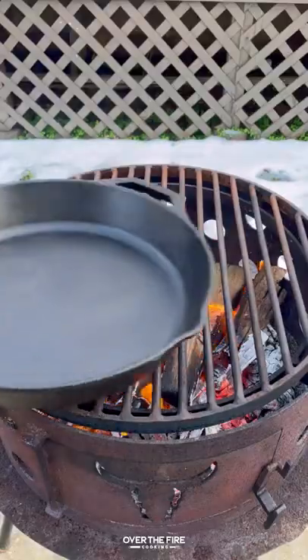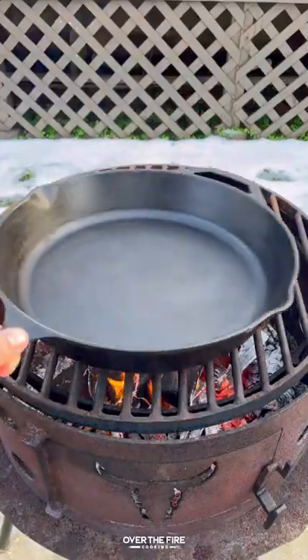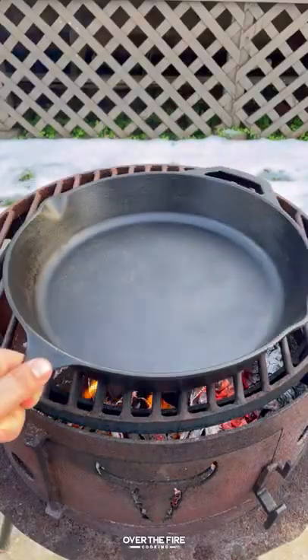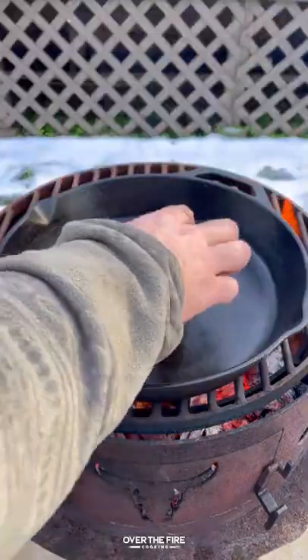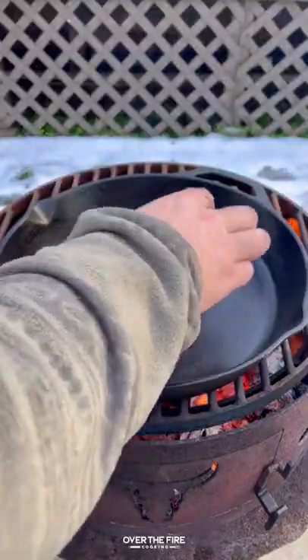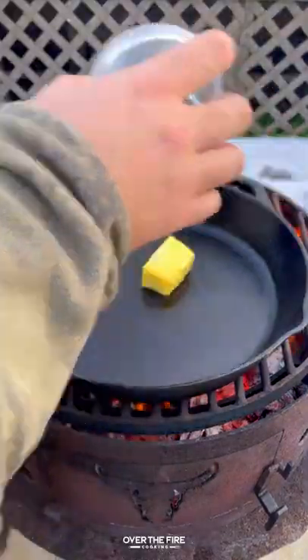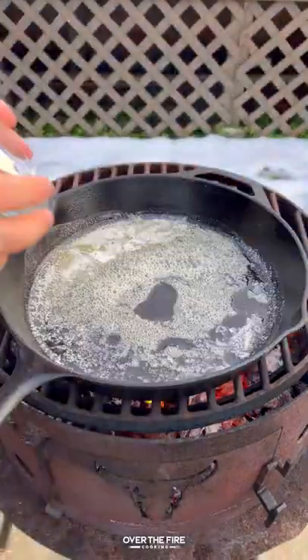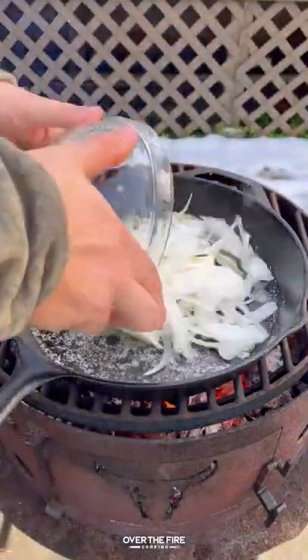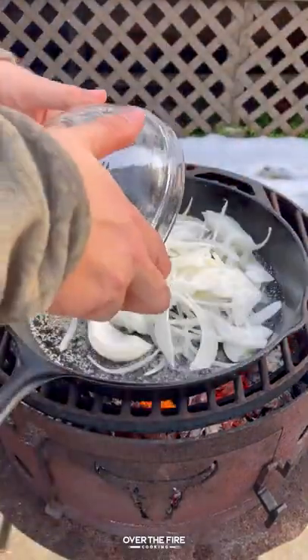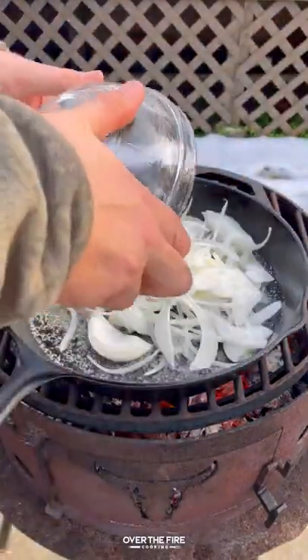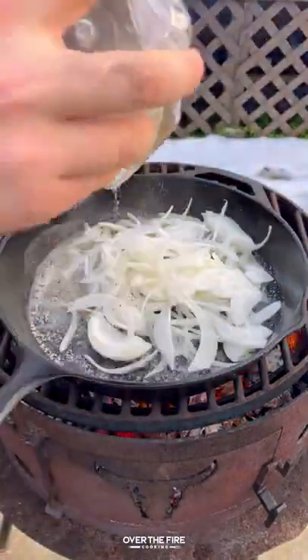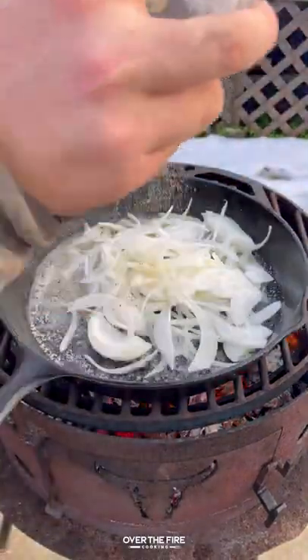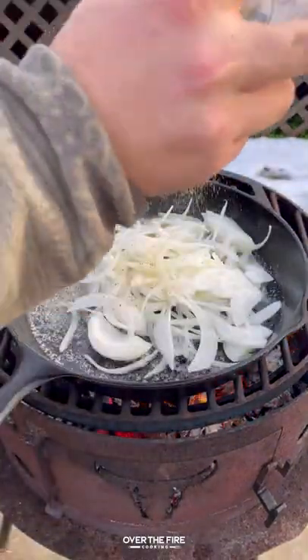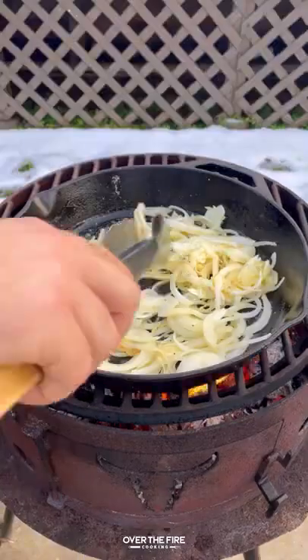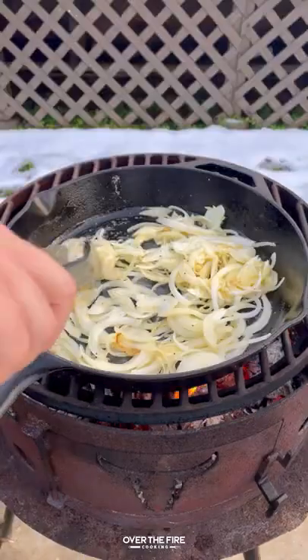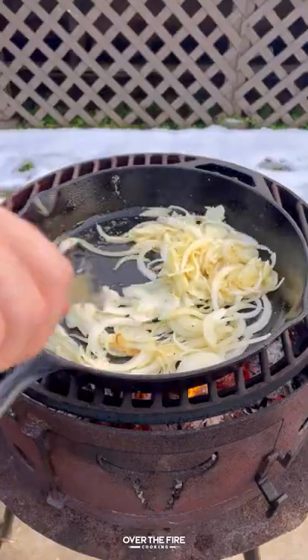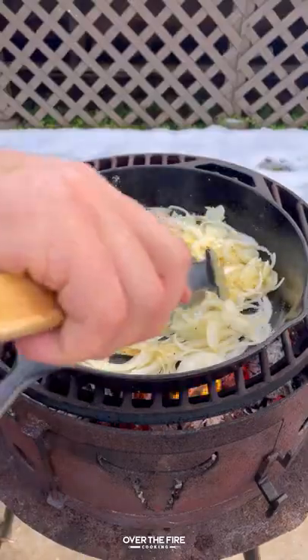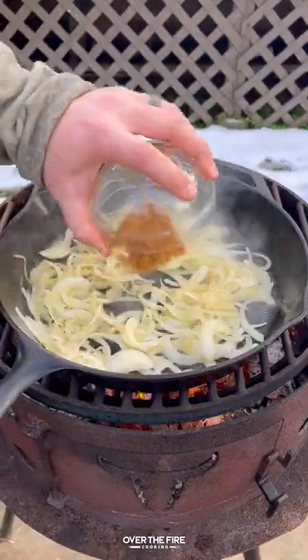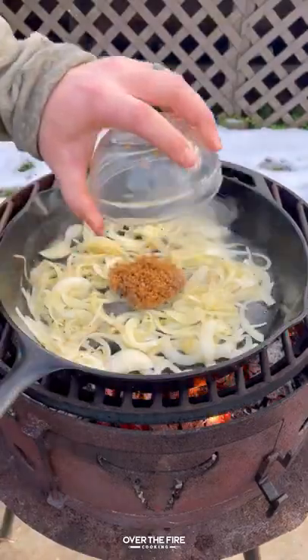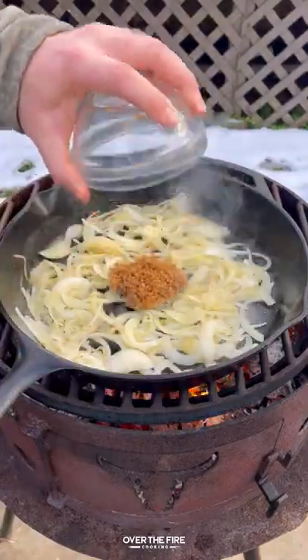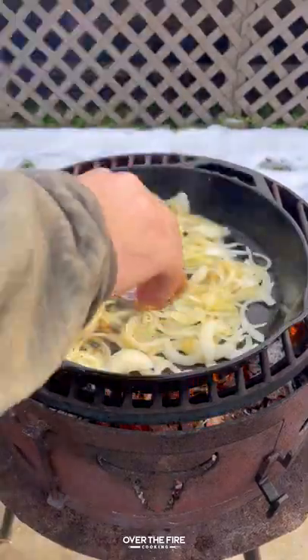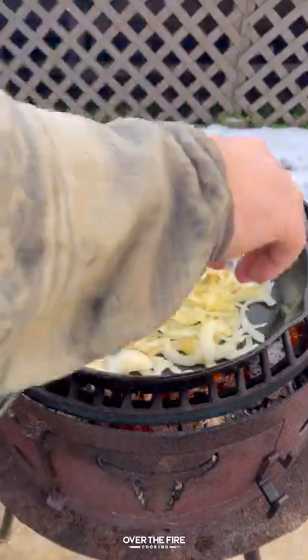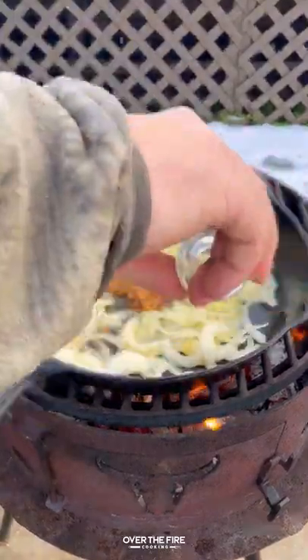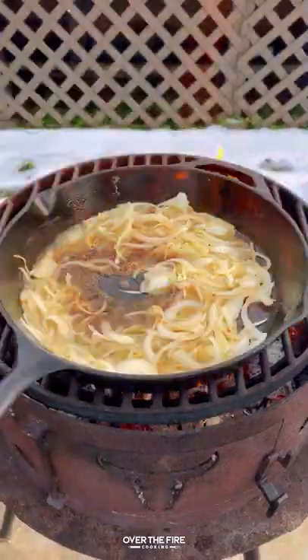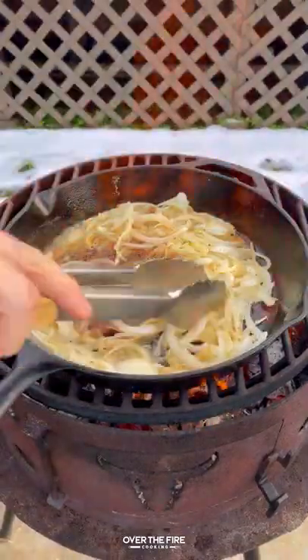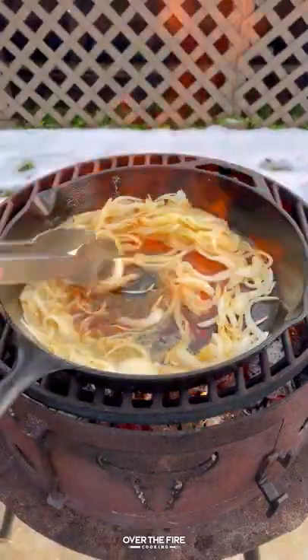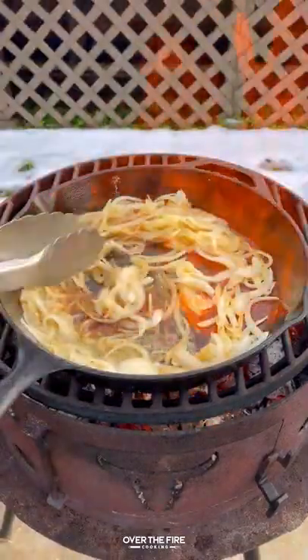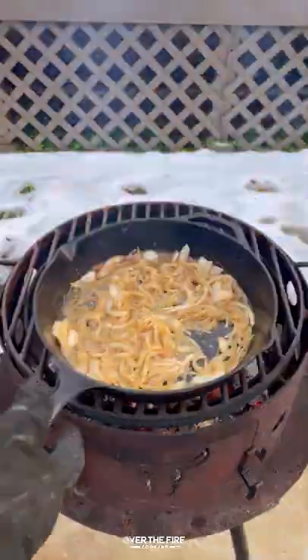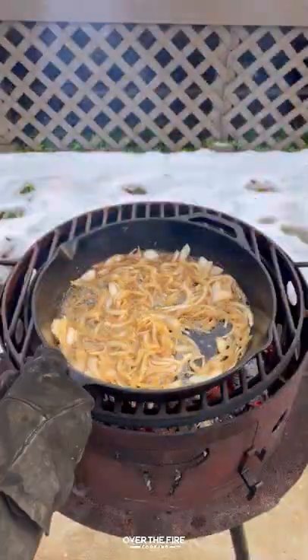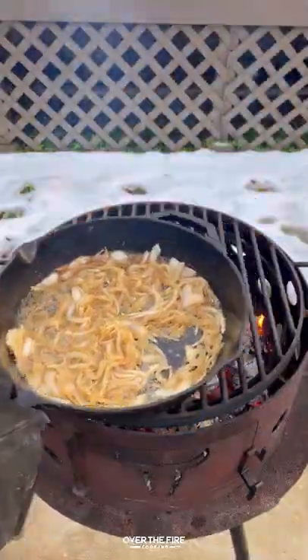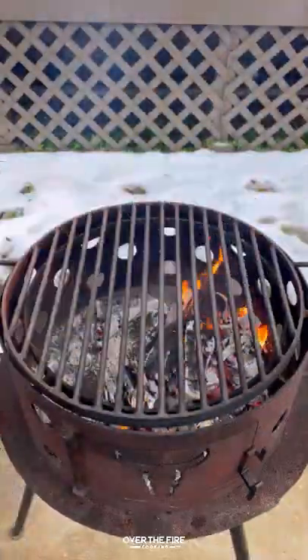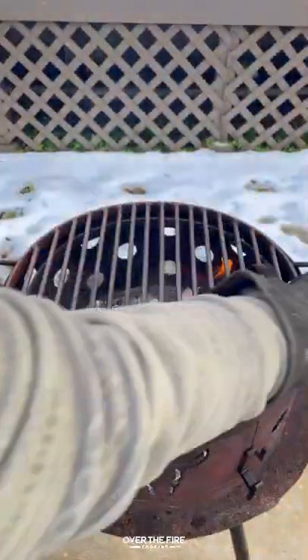Preheating to medium high heat, I'm adding a cast iron skillet with some butter and sauteing some onions with some brown sugar and bourbon. Then I'll pull that off.